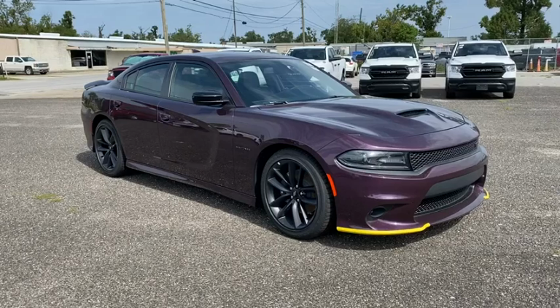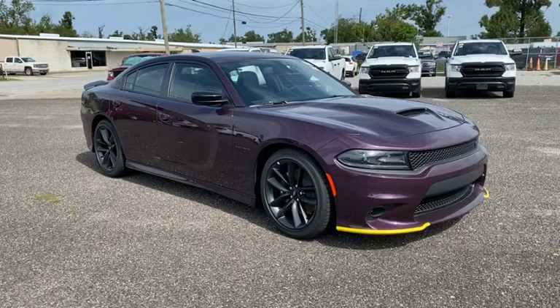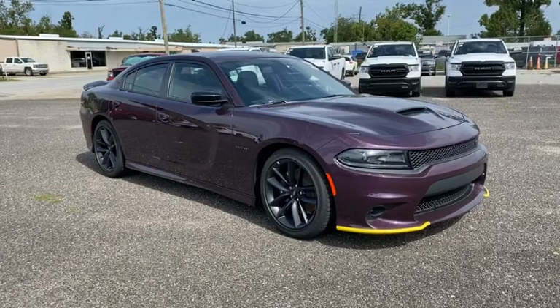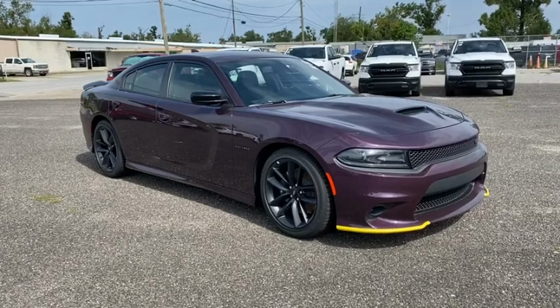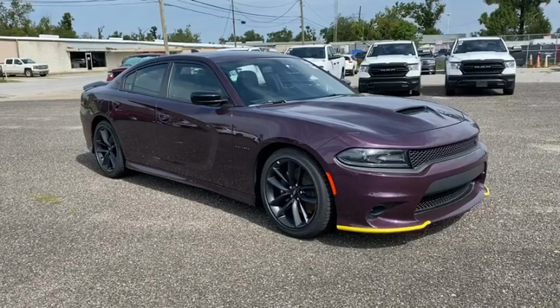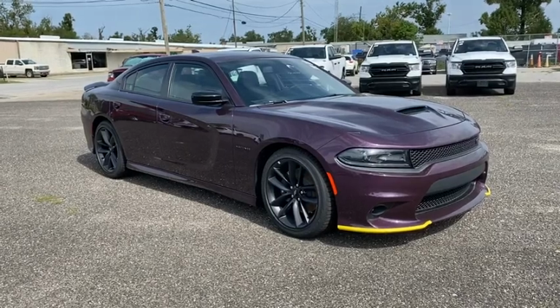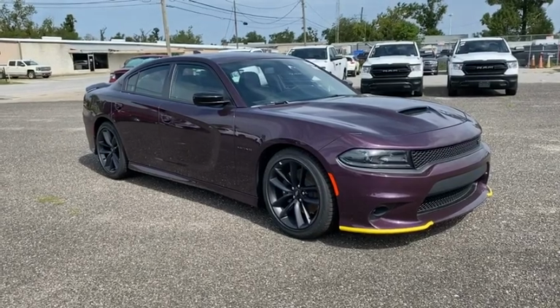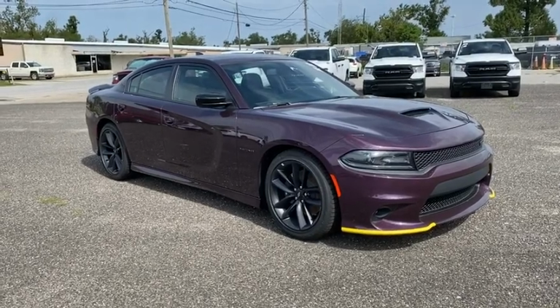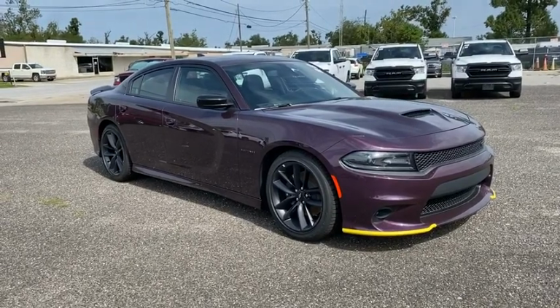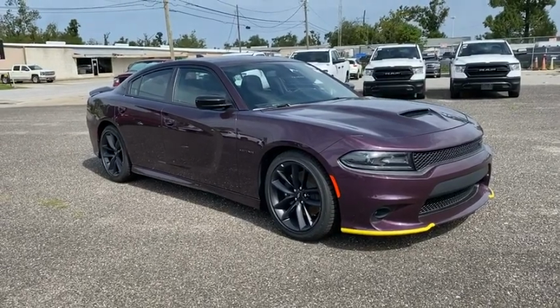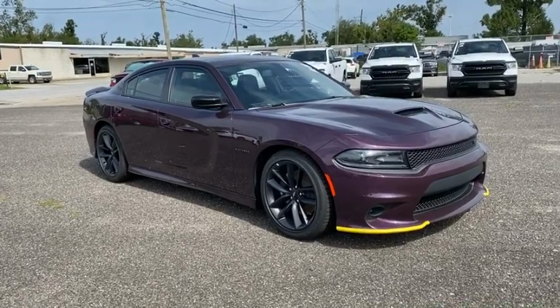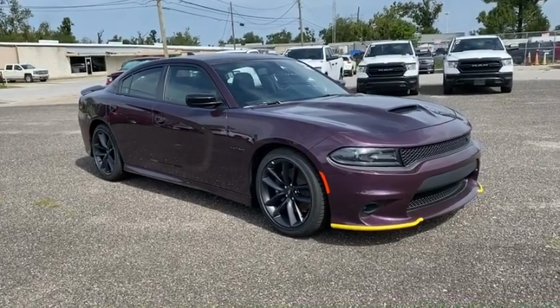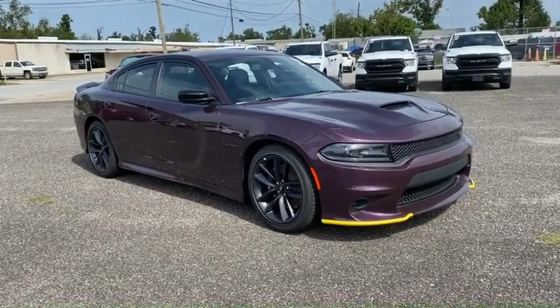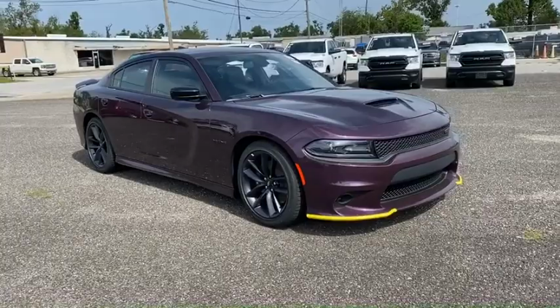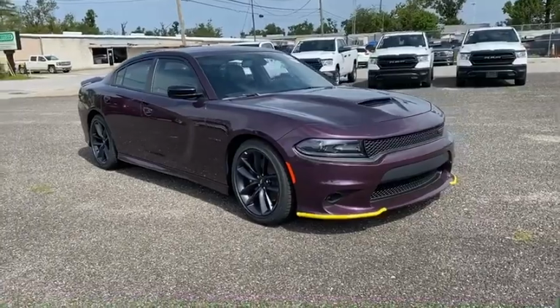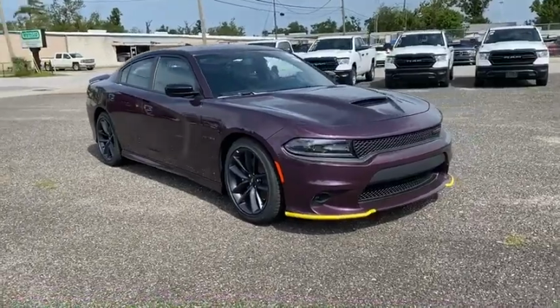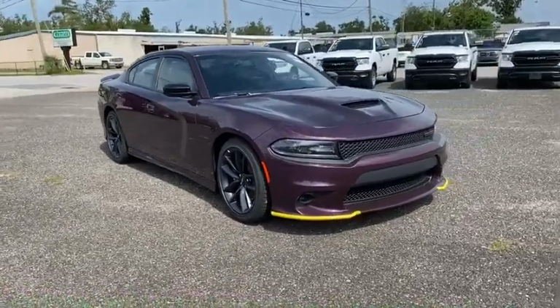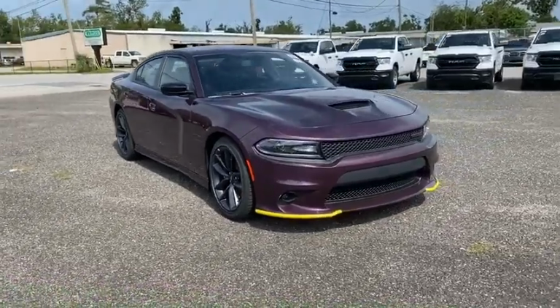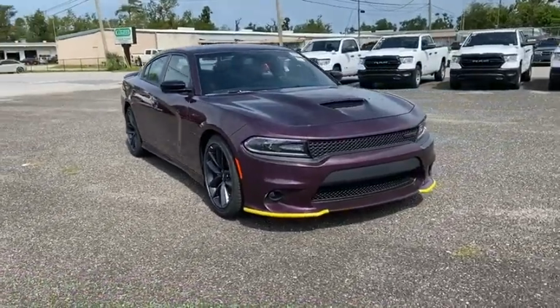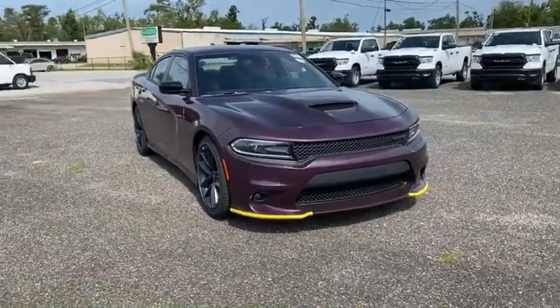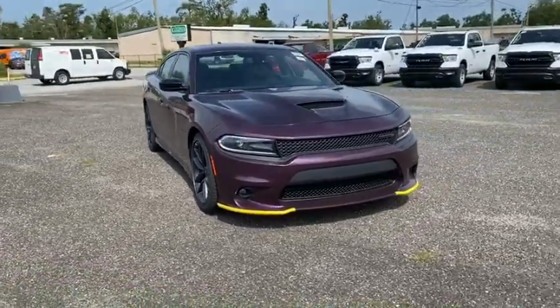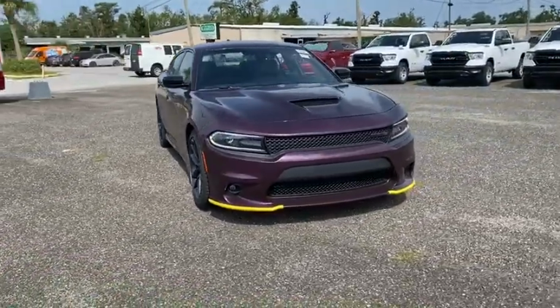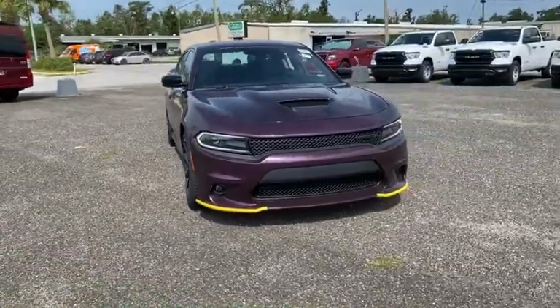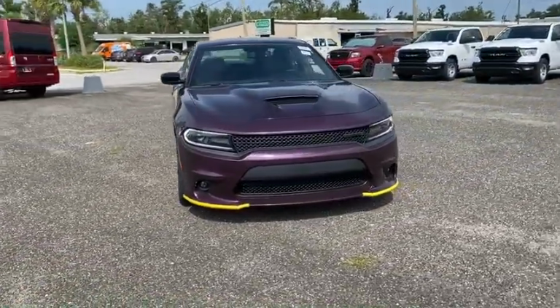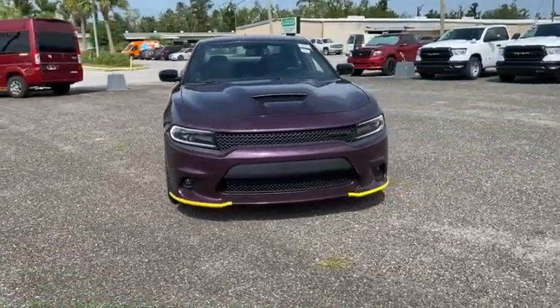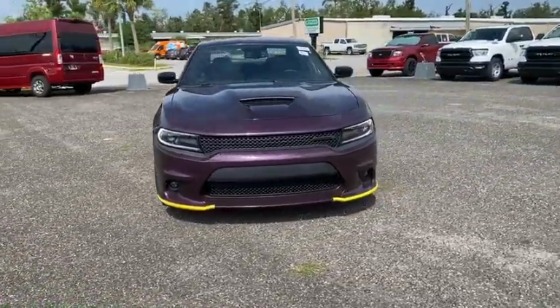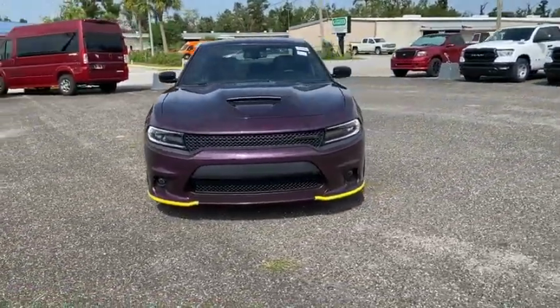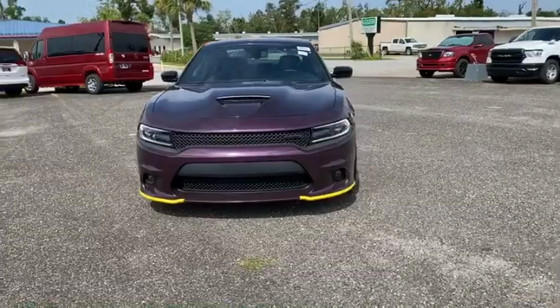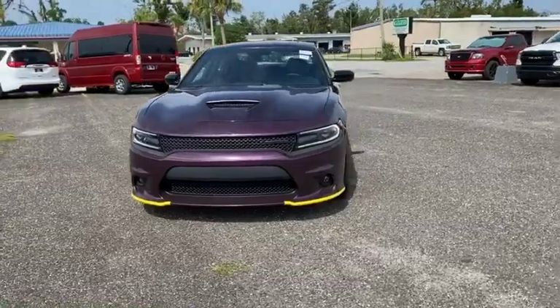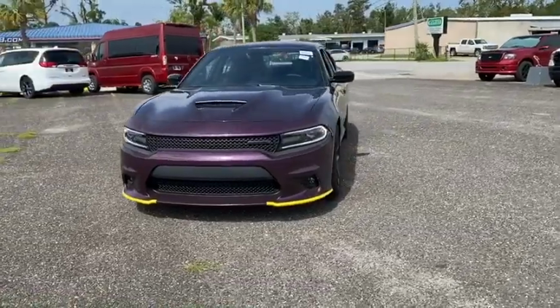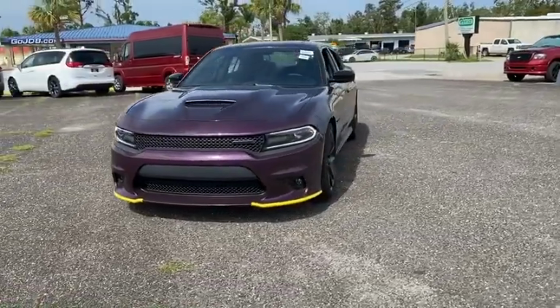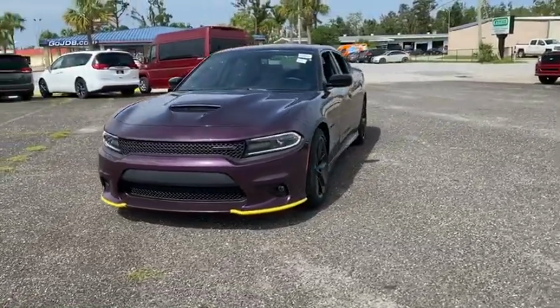Looking for the right vehicle? Check out the 2020 Dodge Charger. Inject some versatility, comfort, and sophistication into your muscle. The Charger is a powerful sedan that excites at every turn.